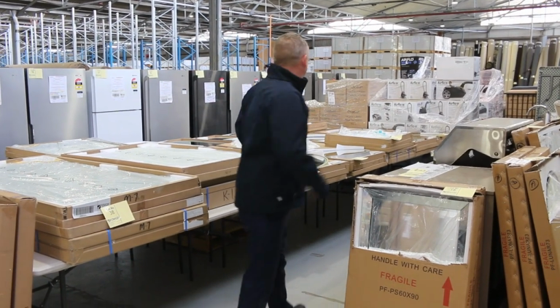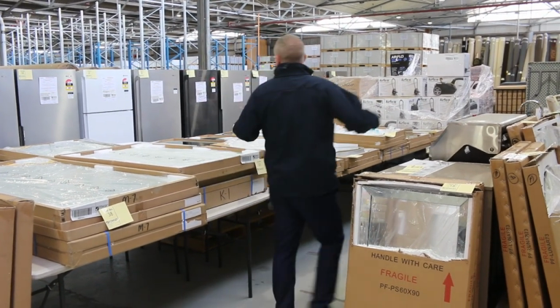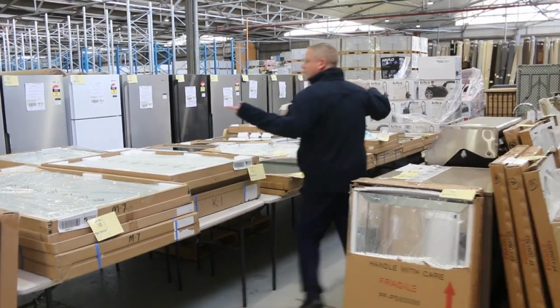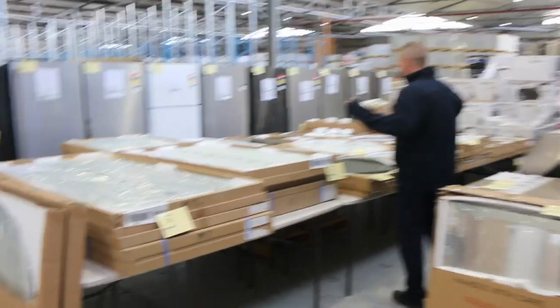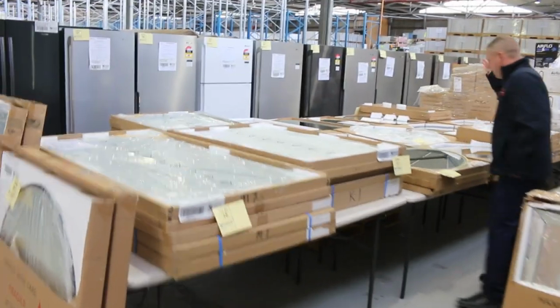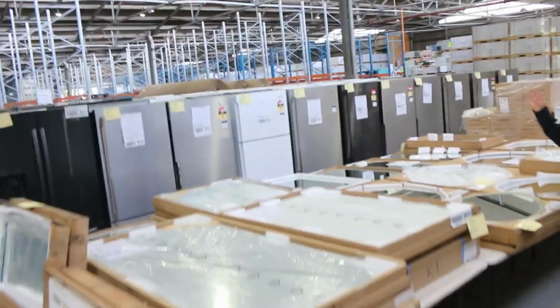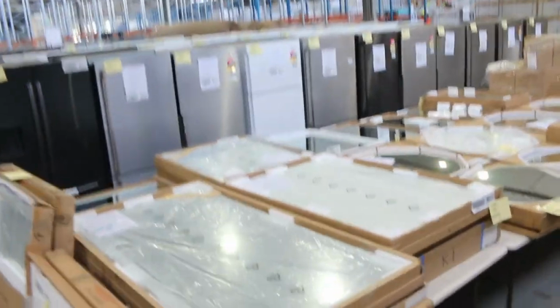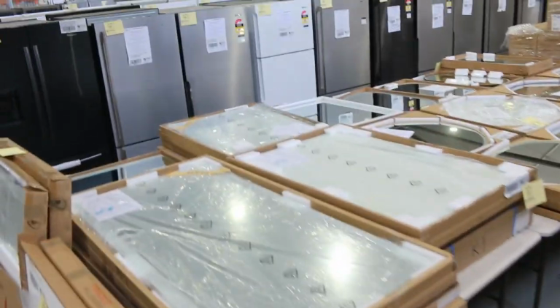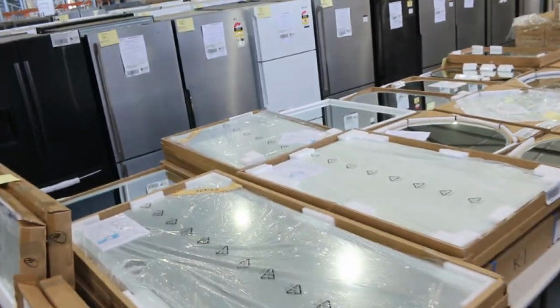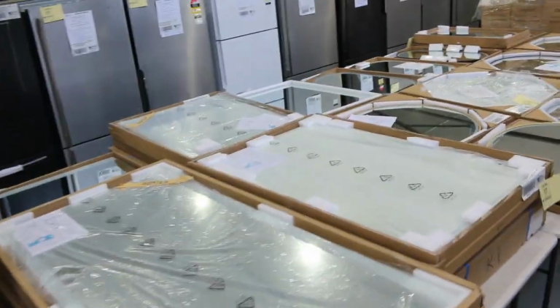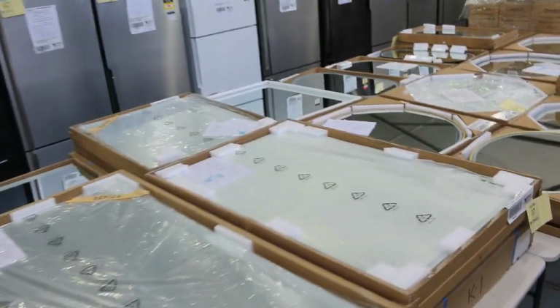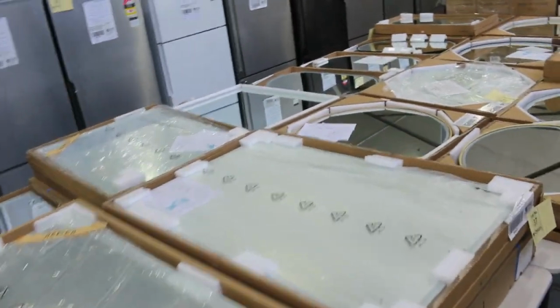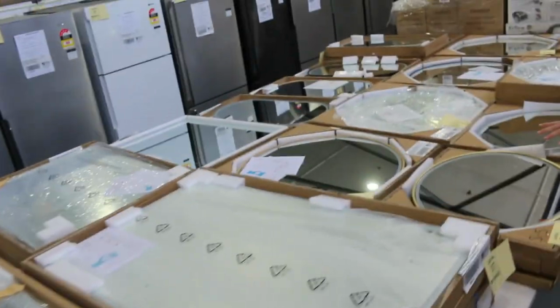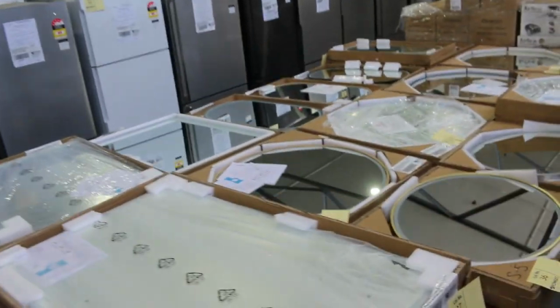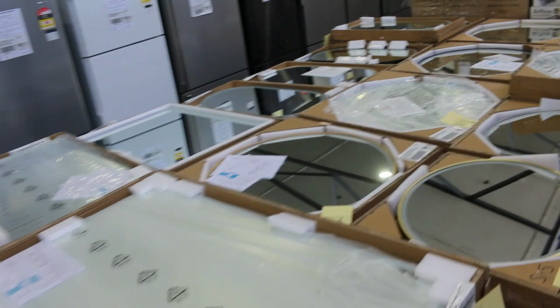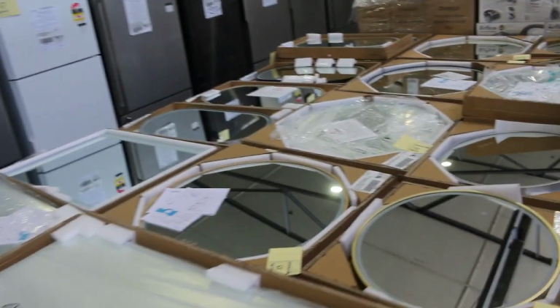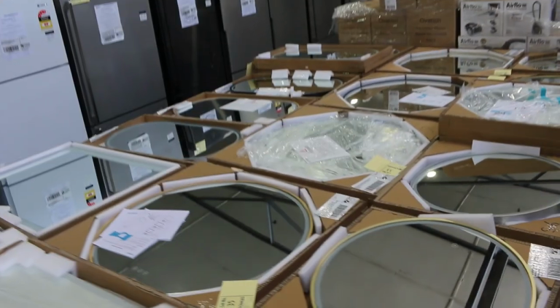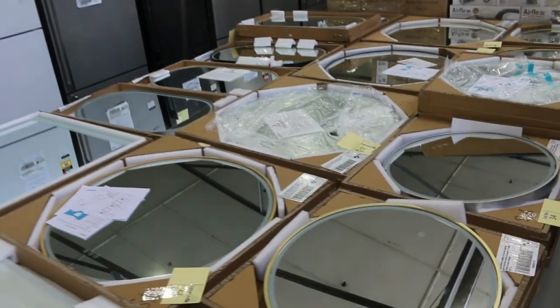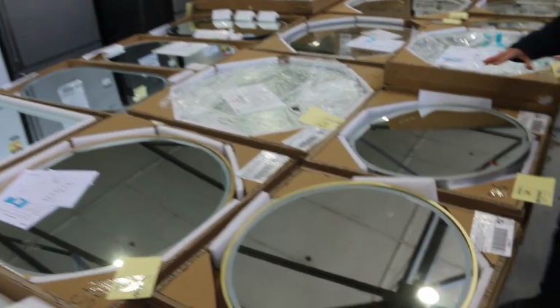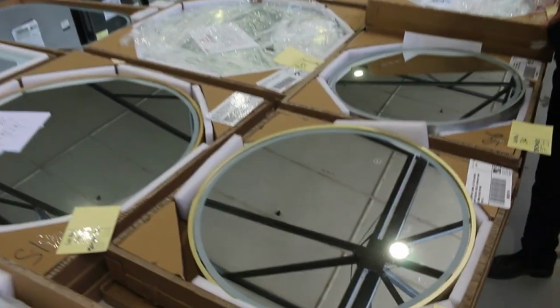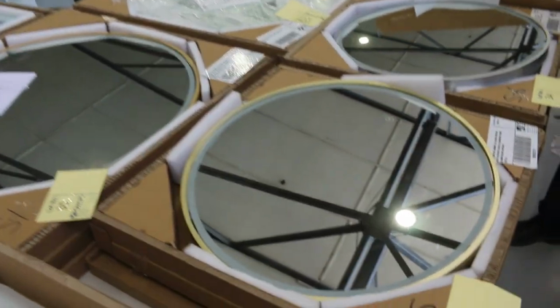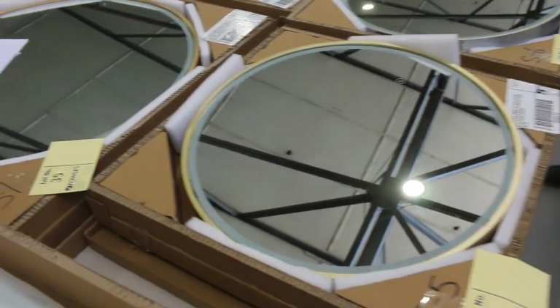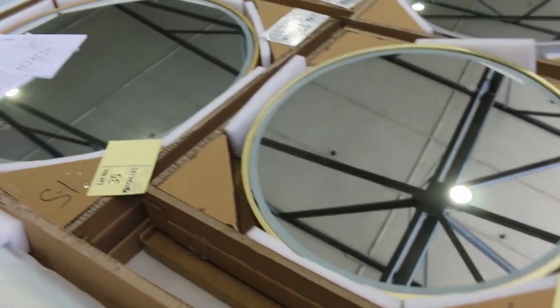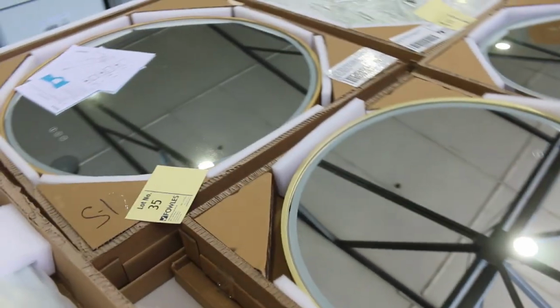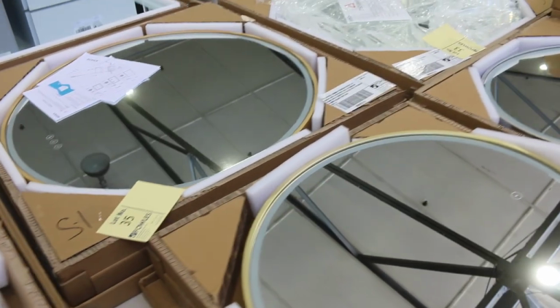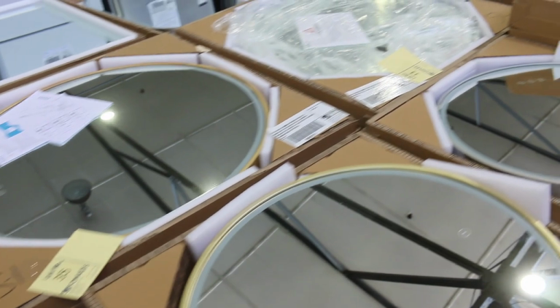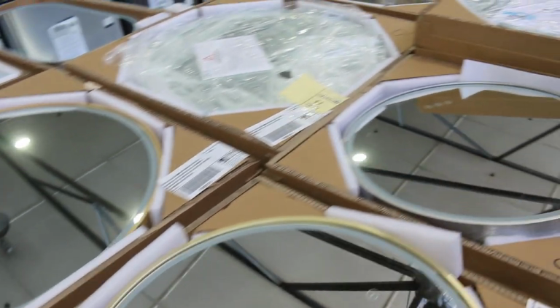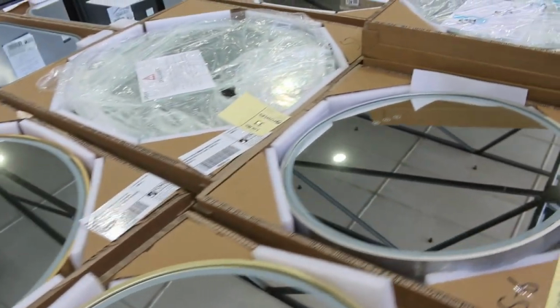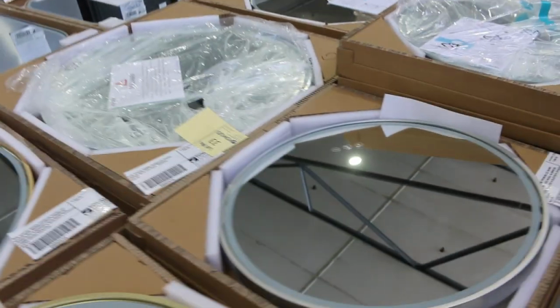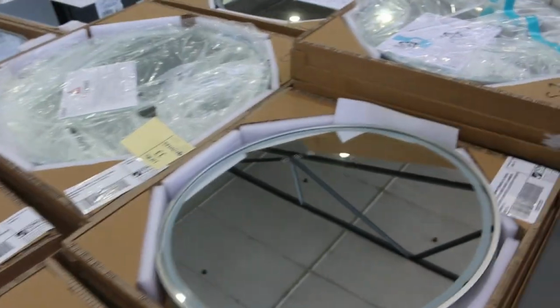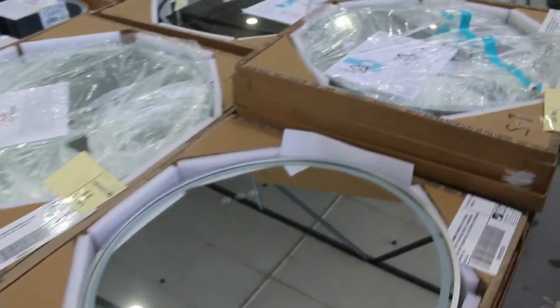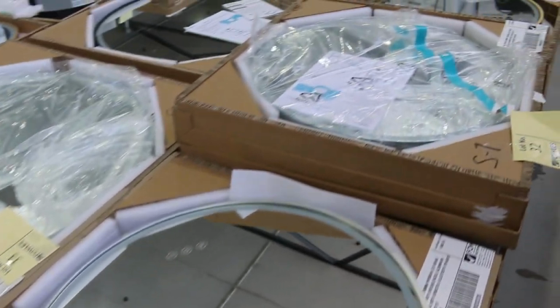We've got a huge amount of mirrors come in. You wouldn't have seen these before — they're beautiful electronic mirrors with LED surround in round shapes and also oval shapes. All kinds of features like demist, and some of them have got inbuilt speakers.